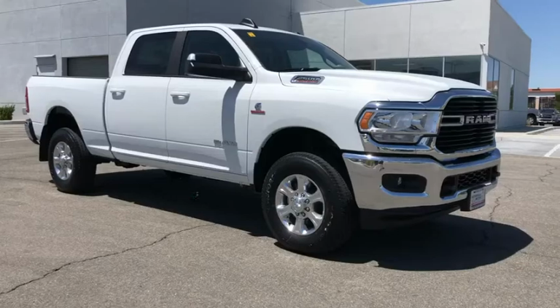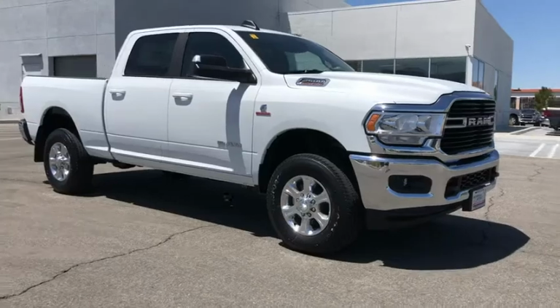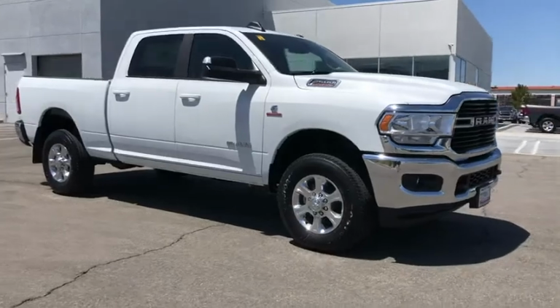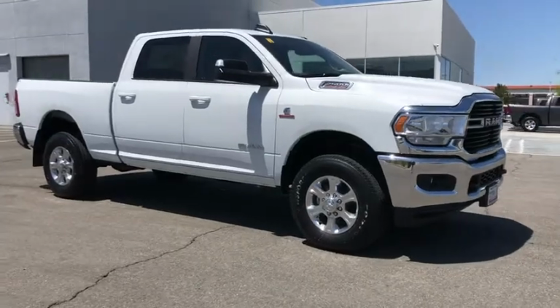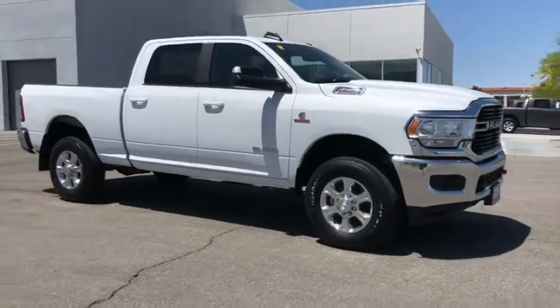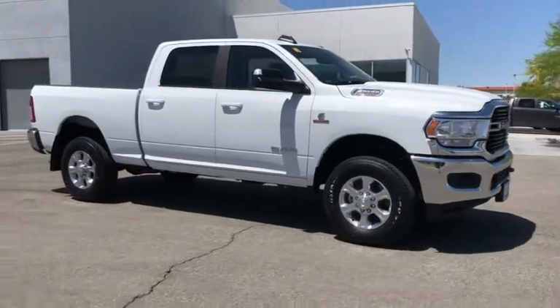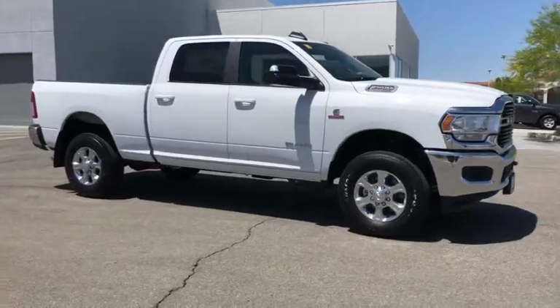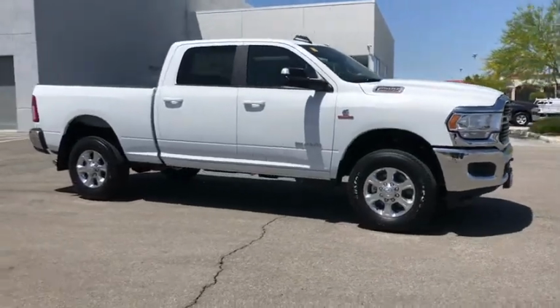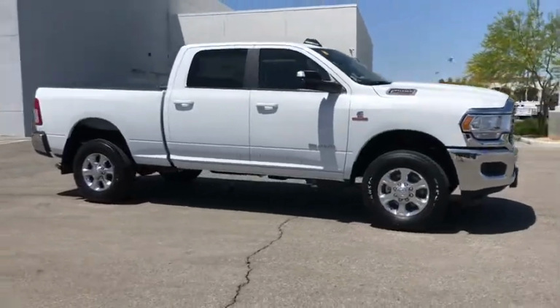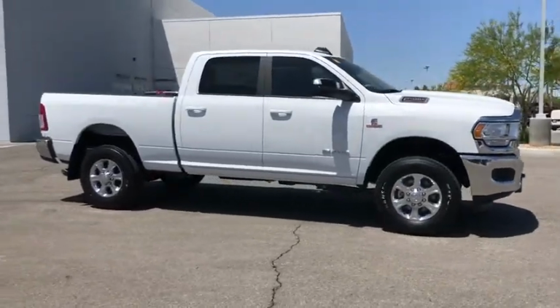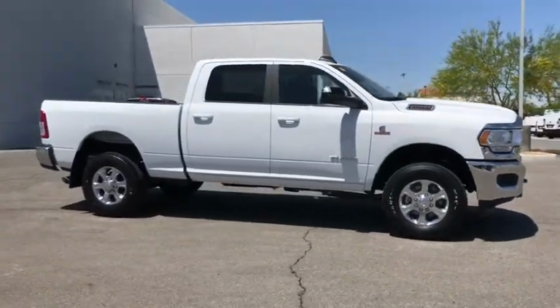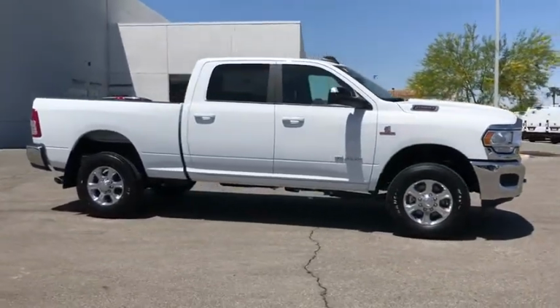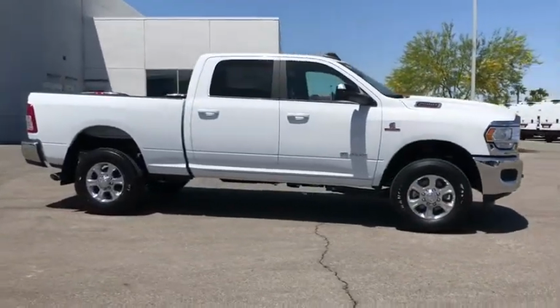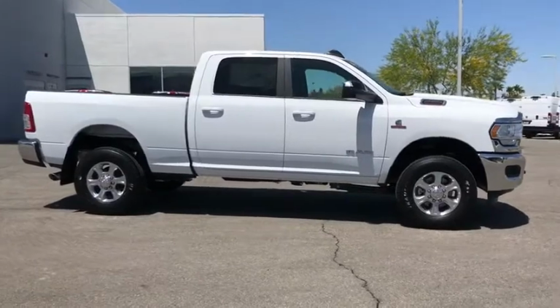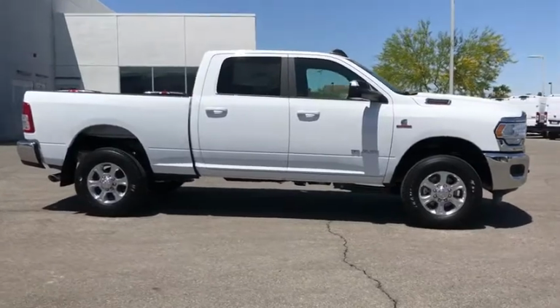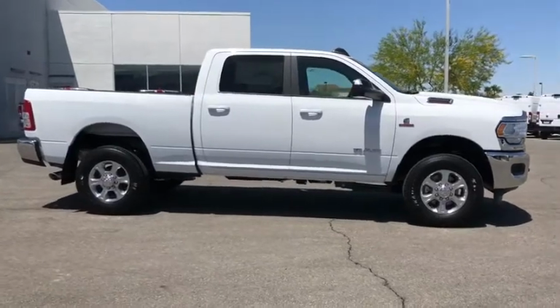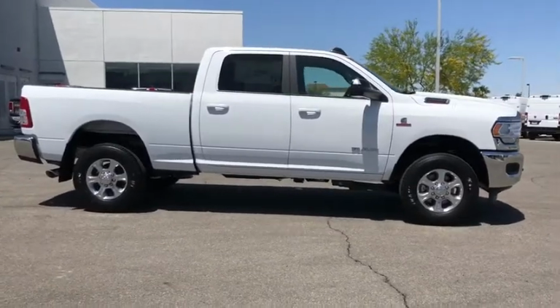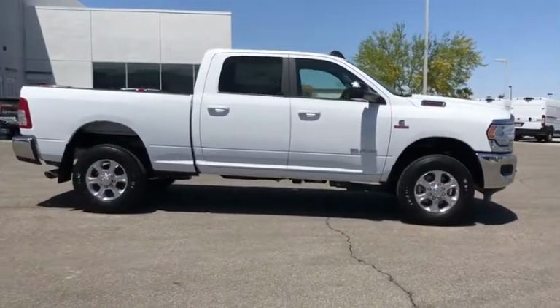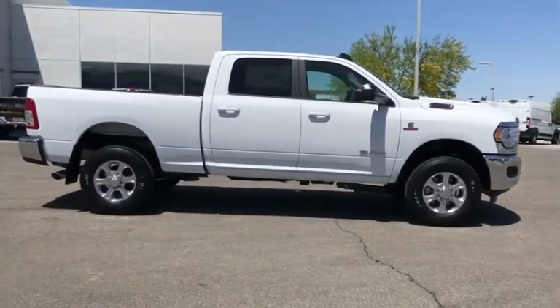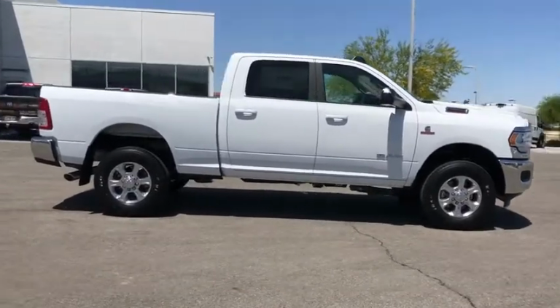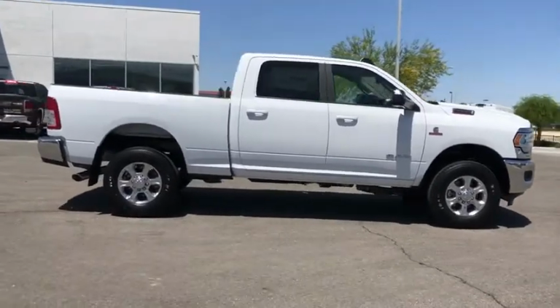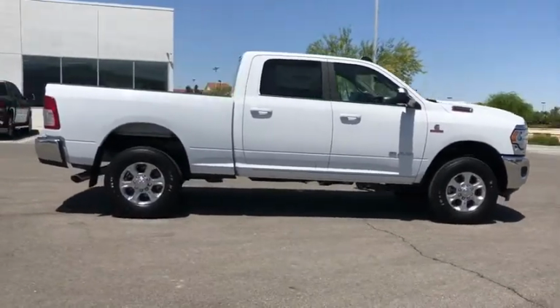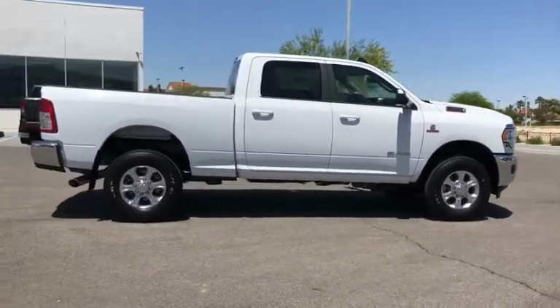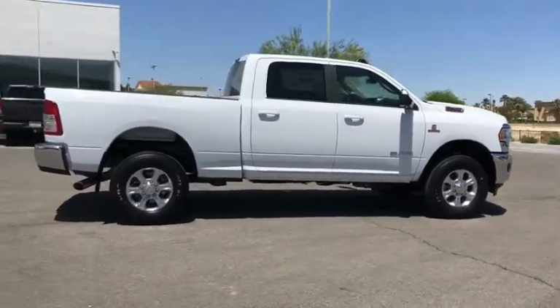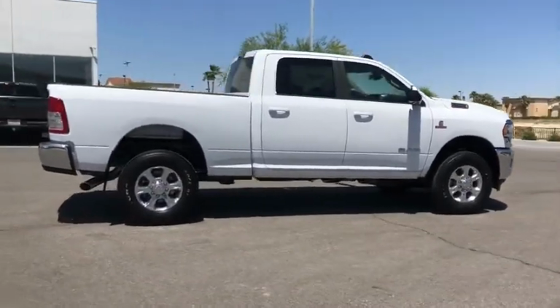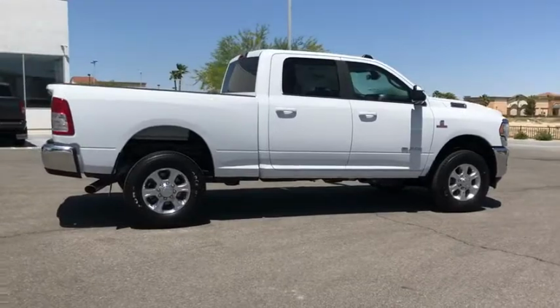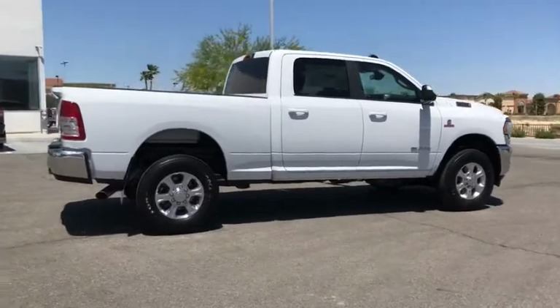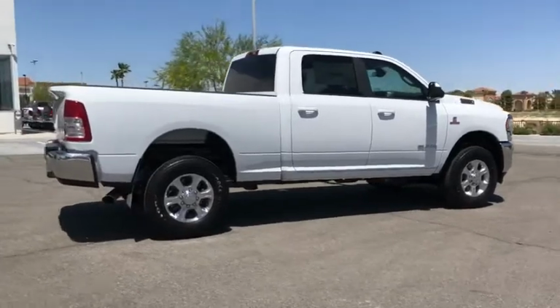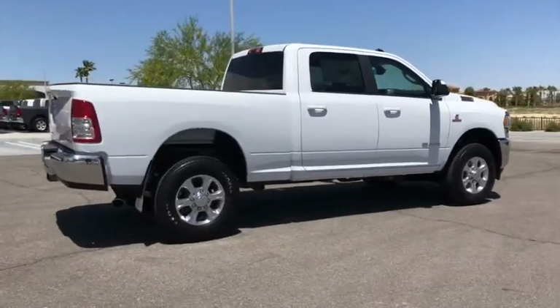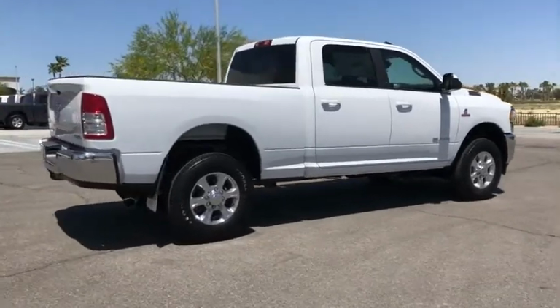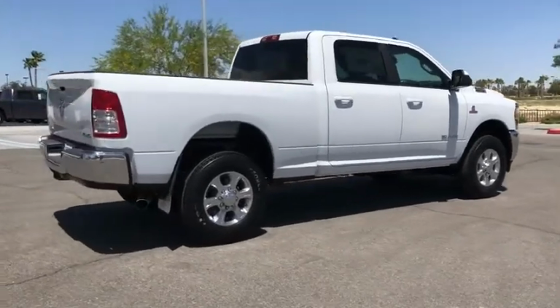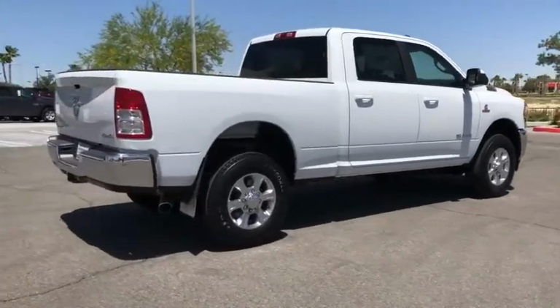We are pleased to show you the 2020 Ram 2500. Ram 2500 is the 2010 Truck of the Year winner. It's the hardest working truck in the tow business. This vehicle has less than 100 miles.